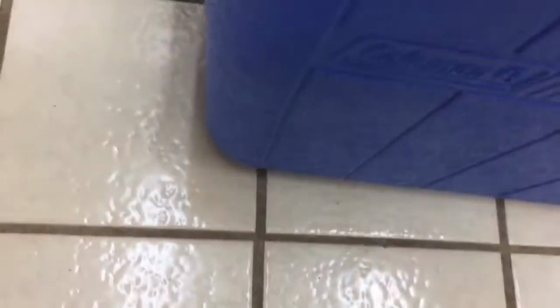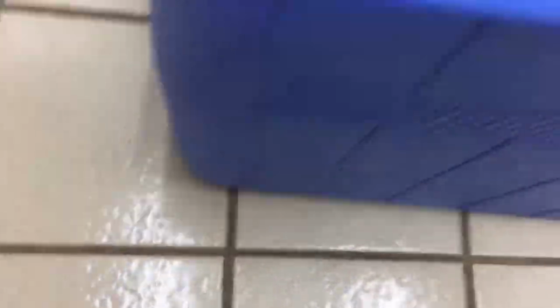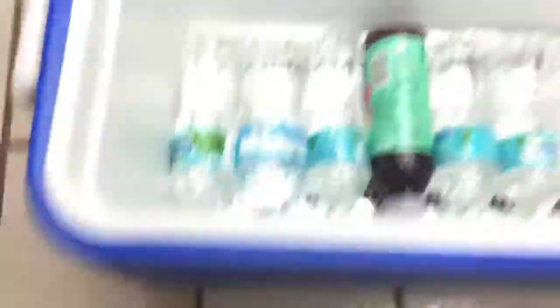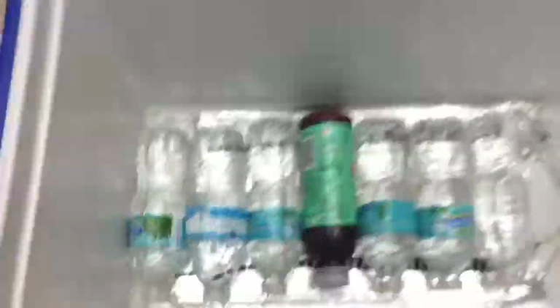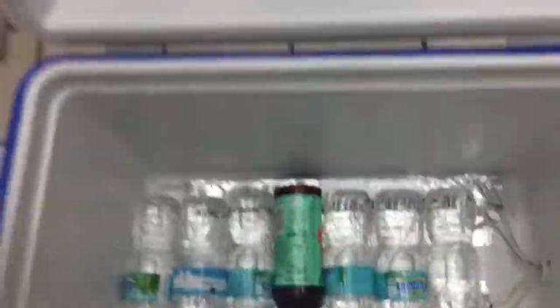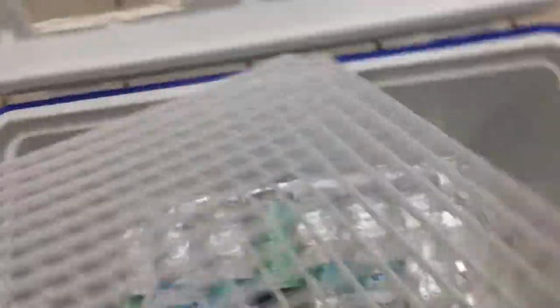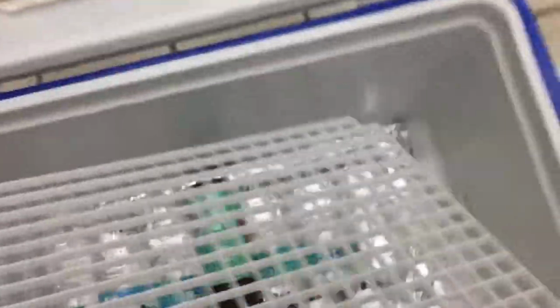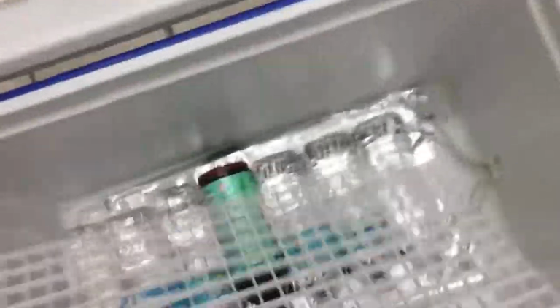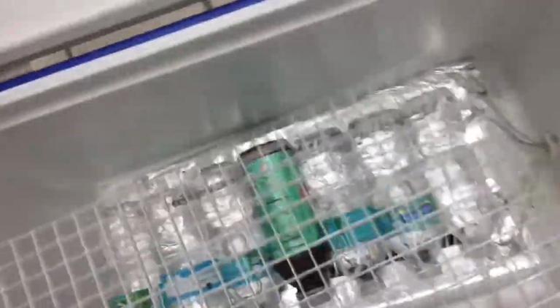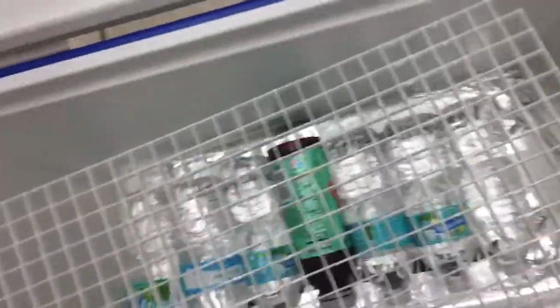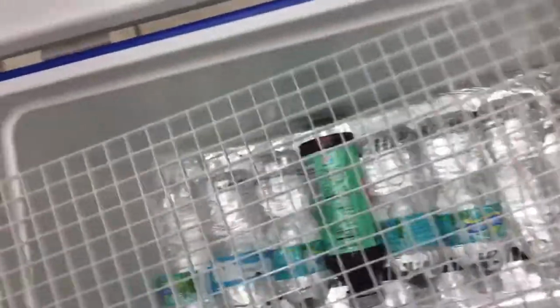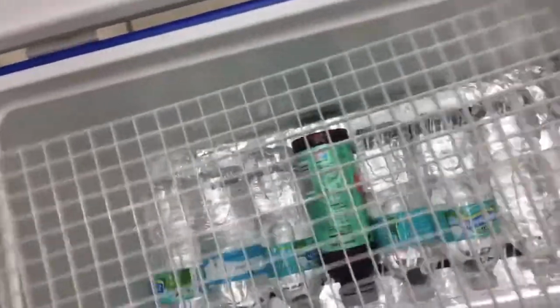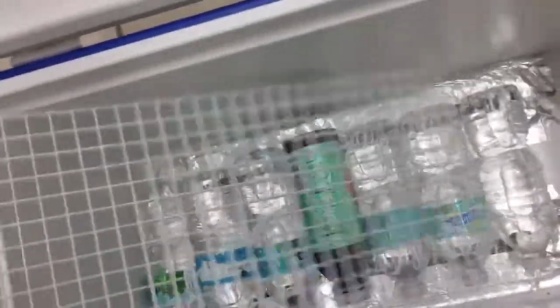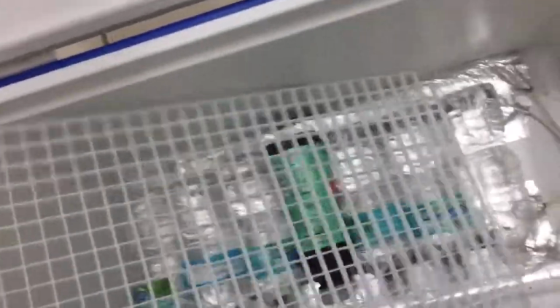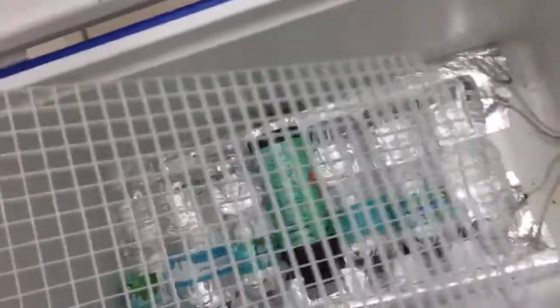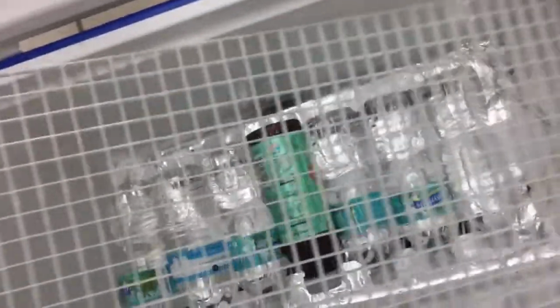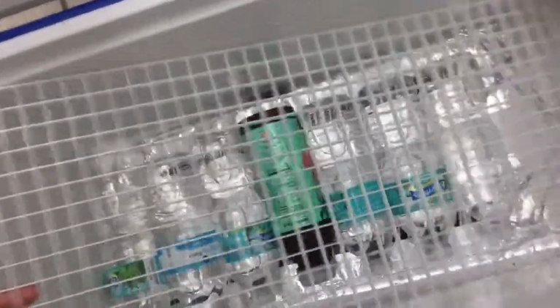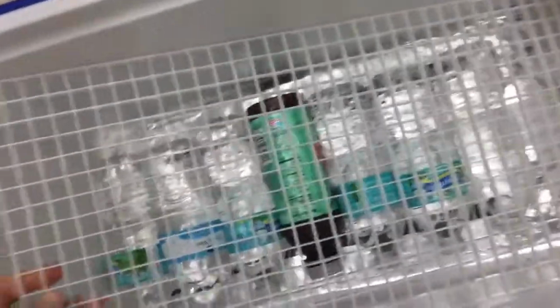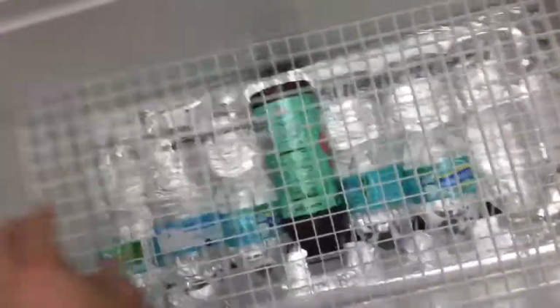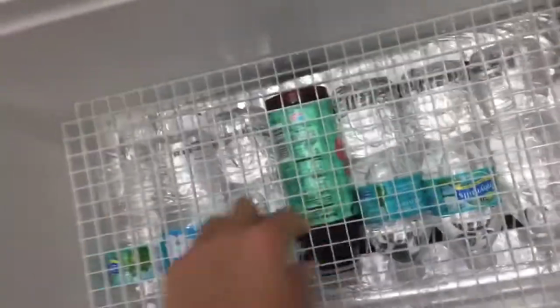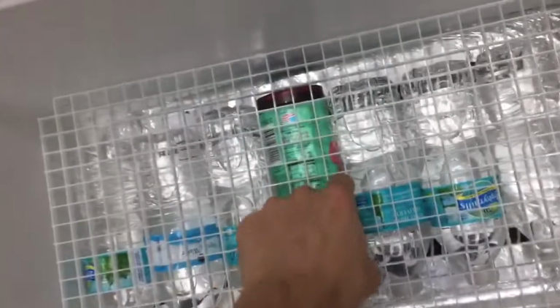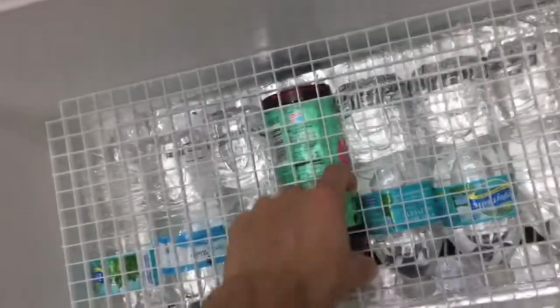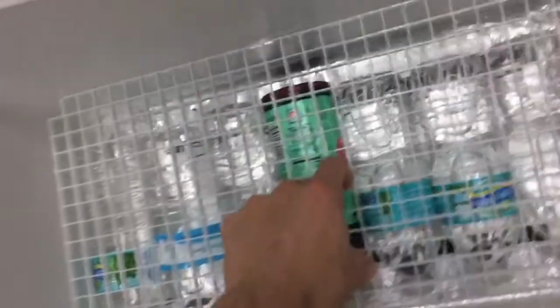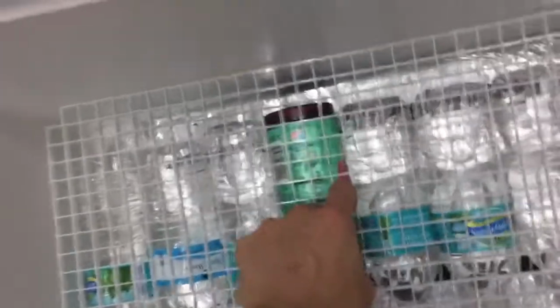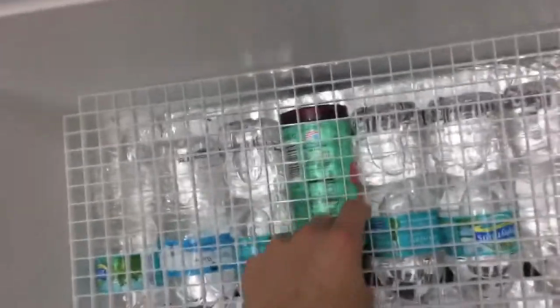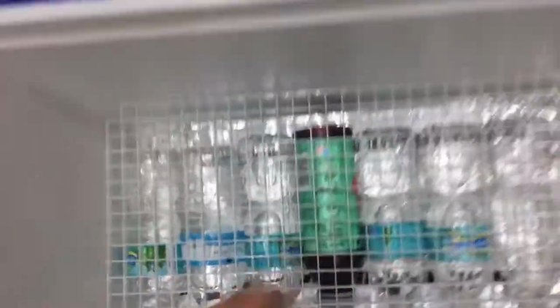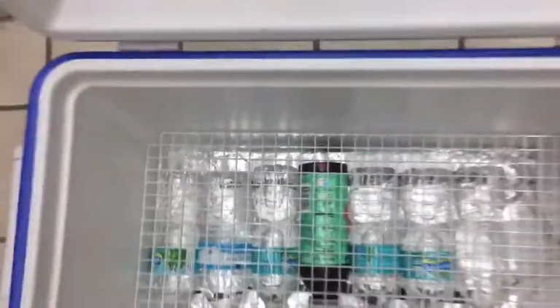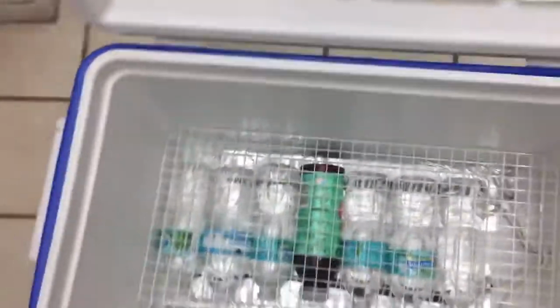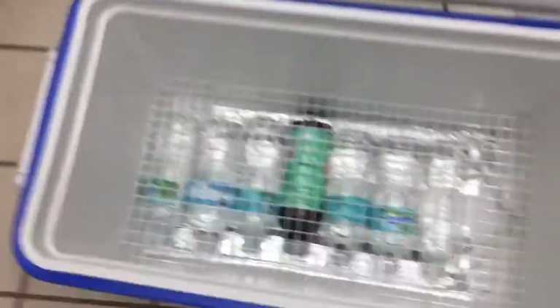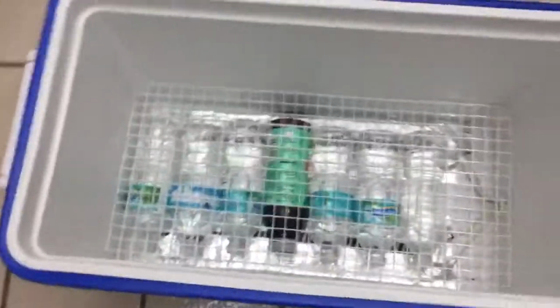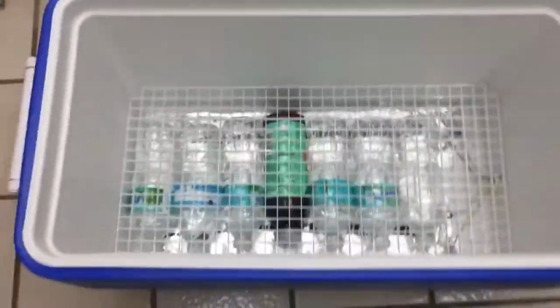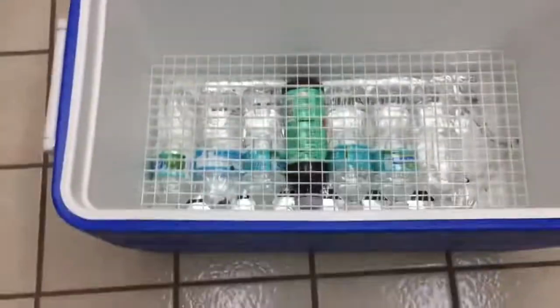Then you get yourself some light diffuser at Home Depot, cut it to size, and drop it right in there.